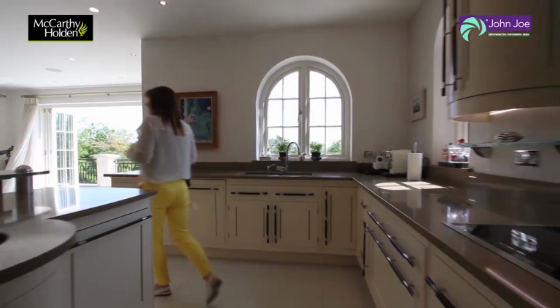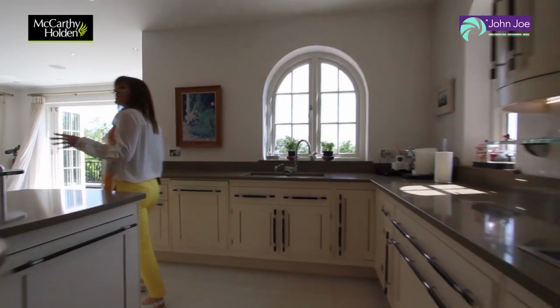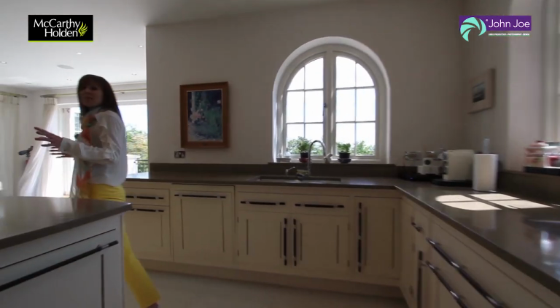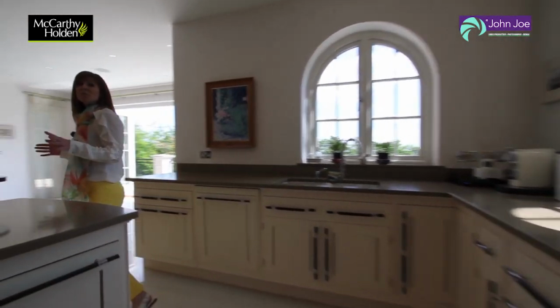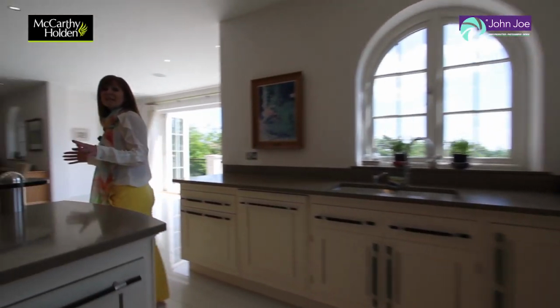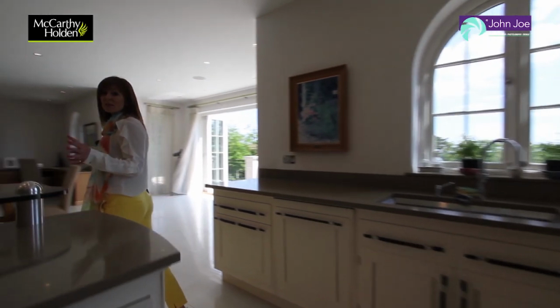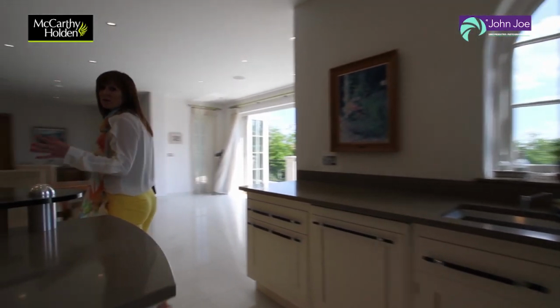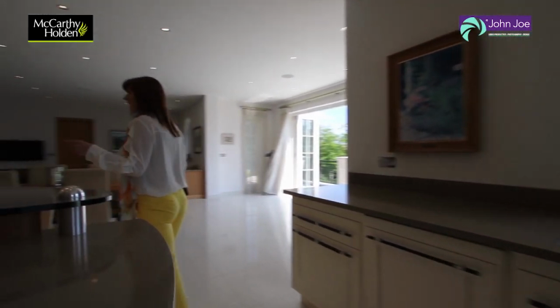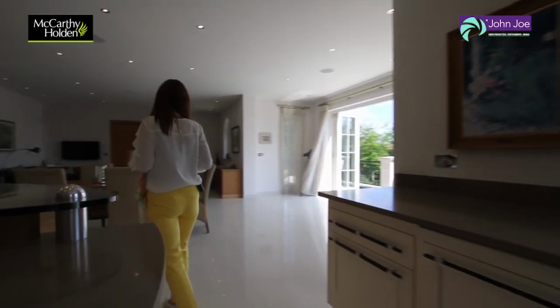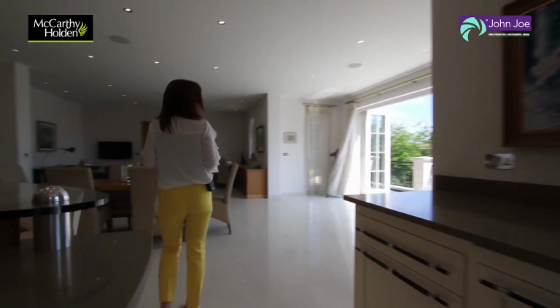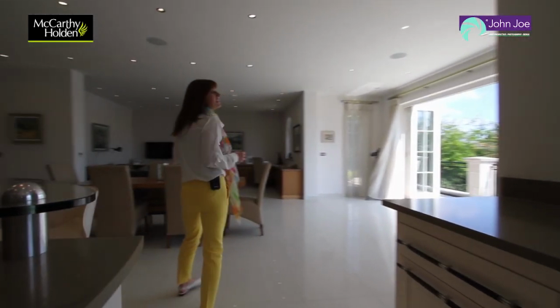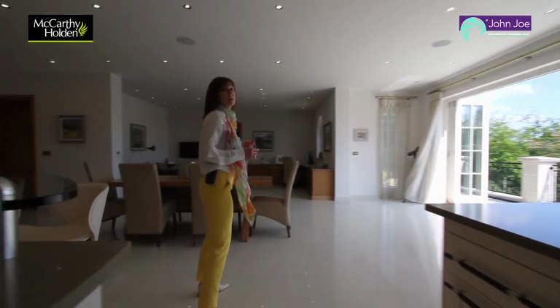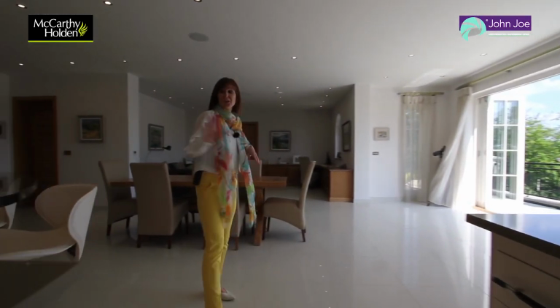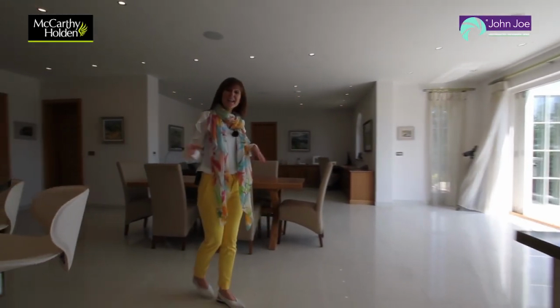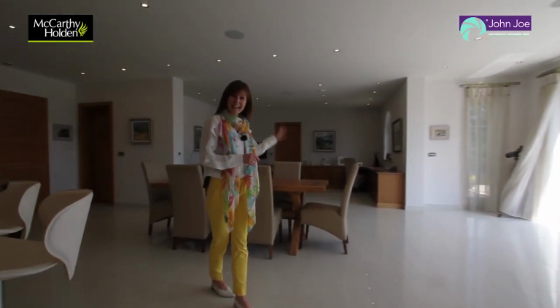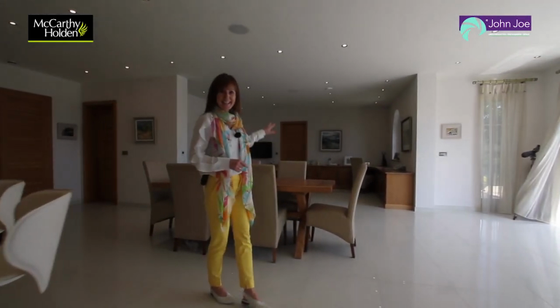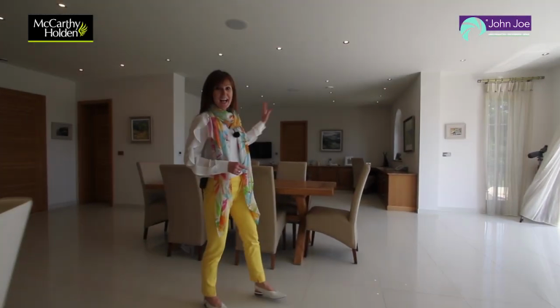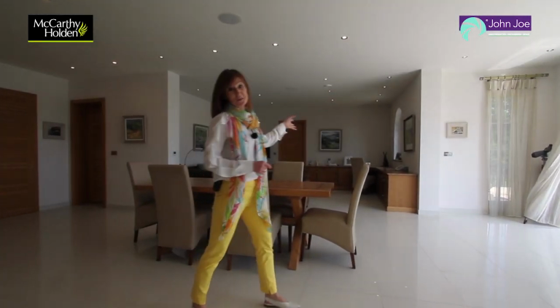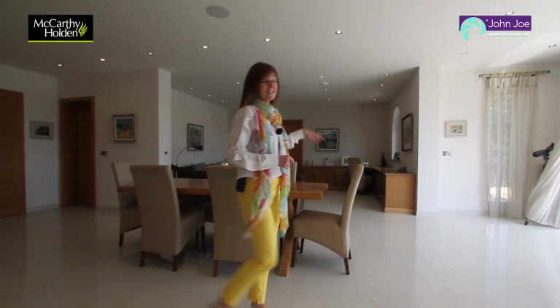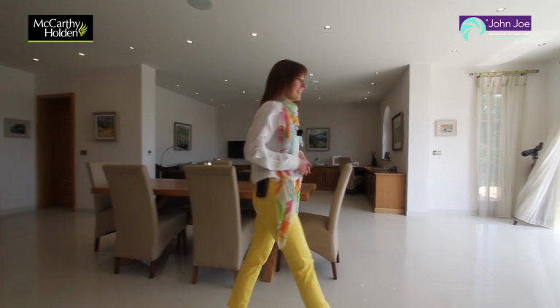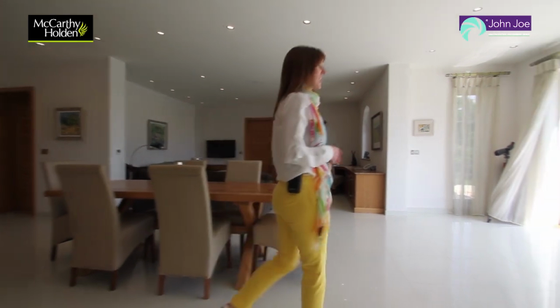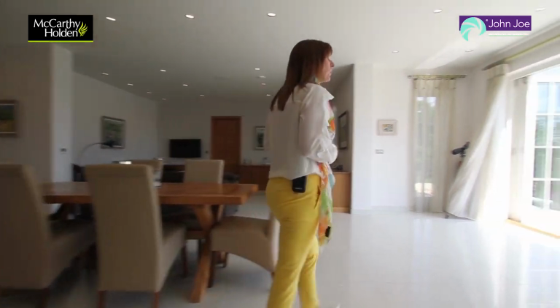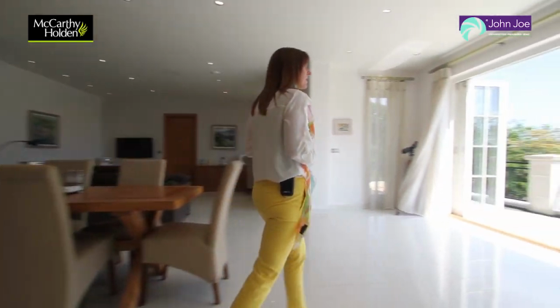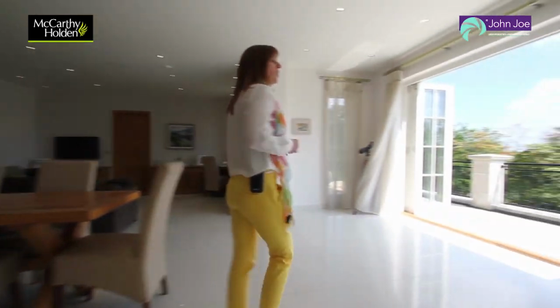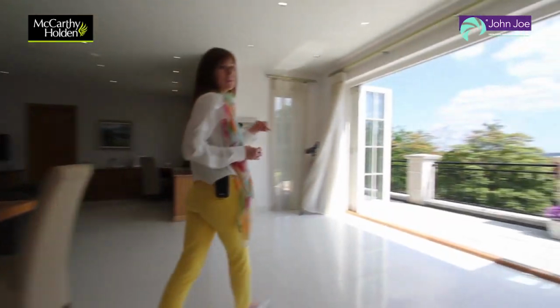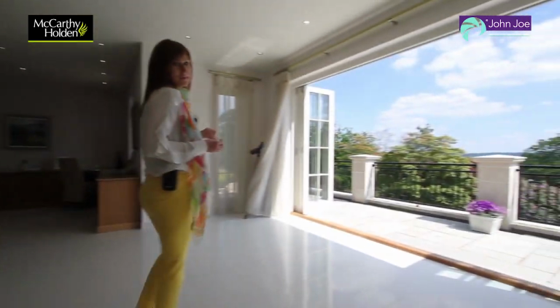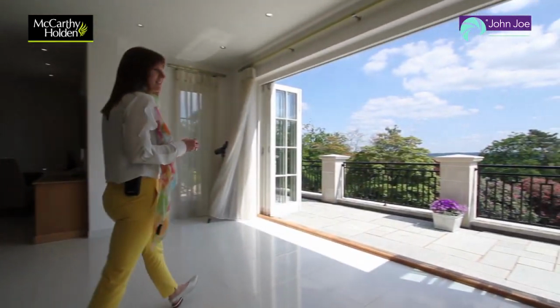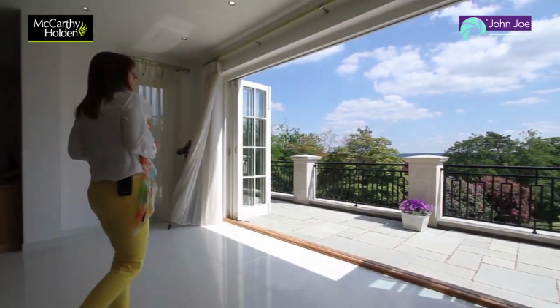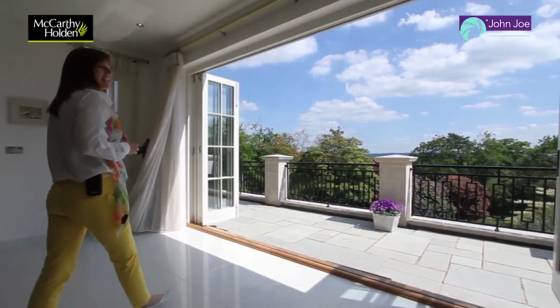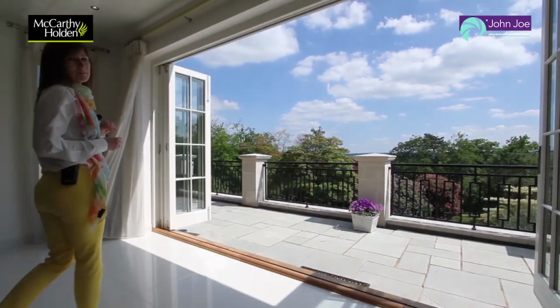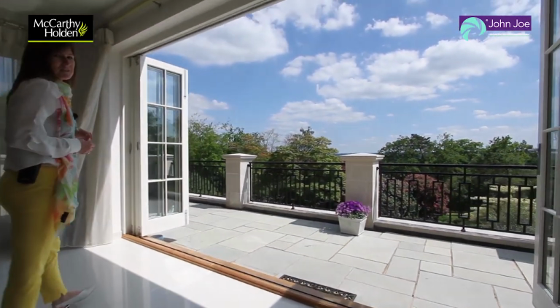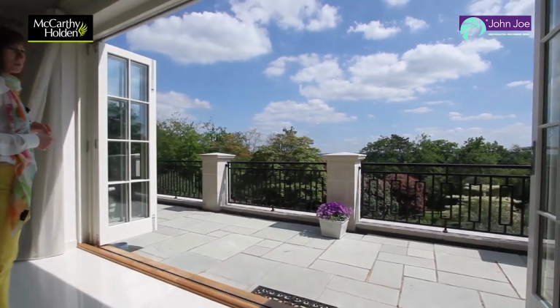This kitchen family room really is an indulgent space to spend time cooking, eating and socialising, and of course a wonderful space to take in that magnificent view.